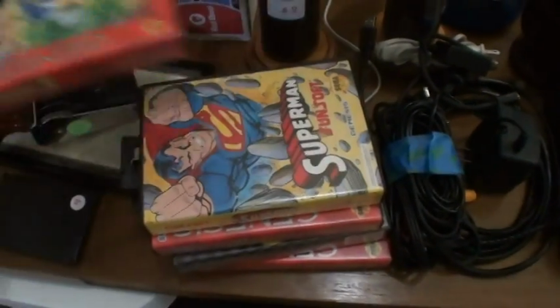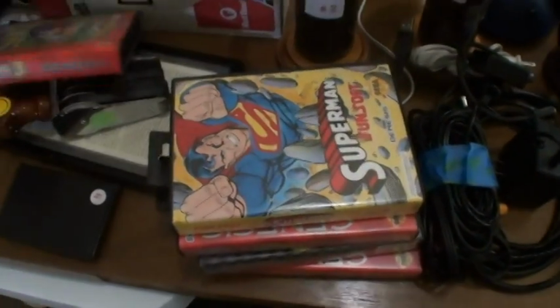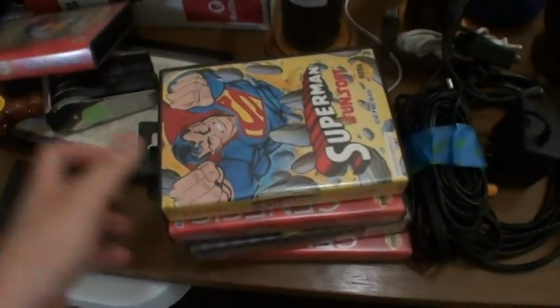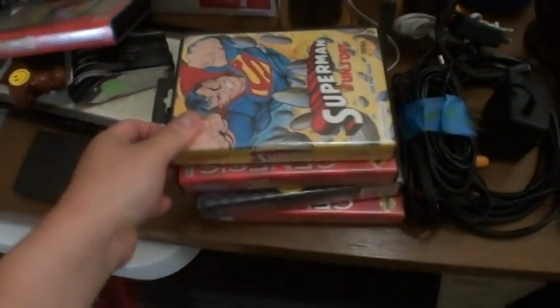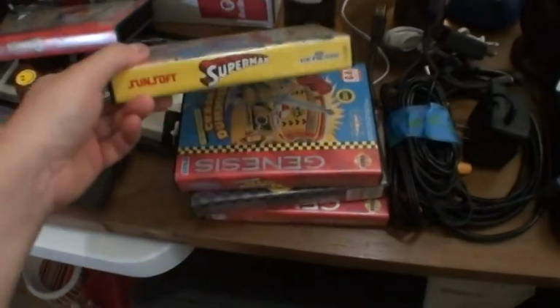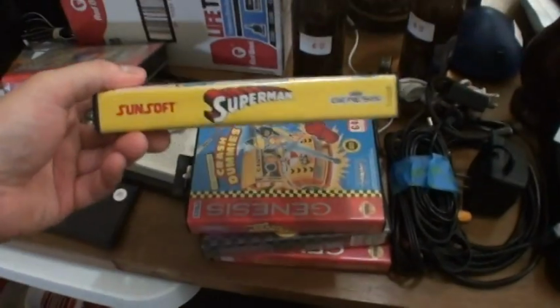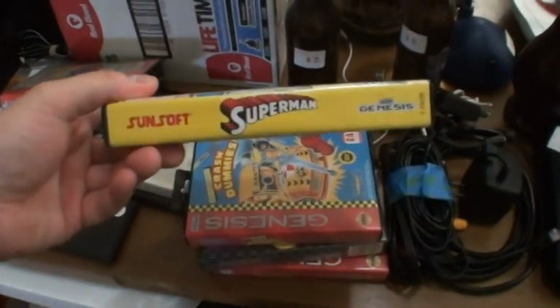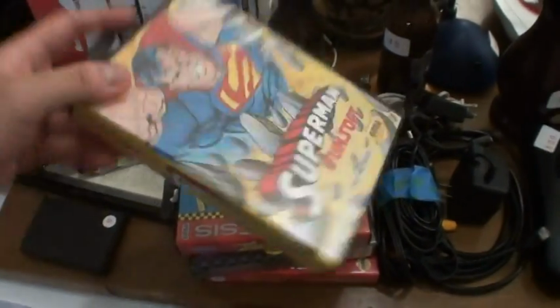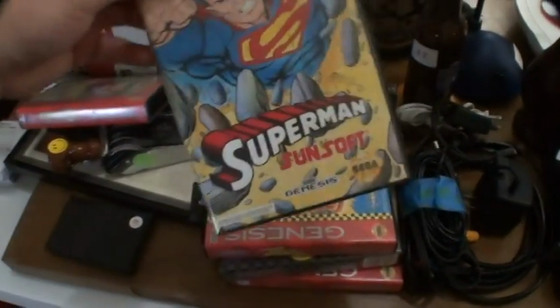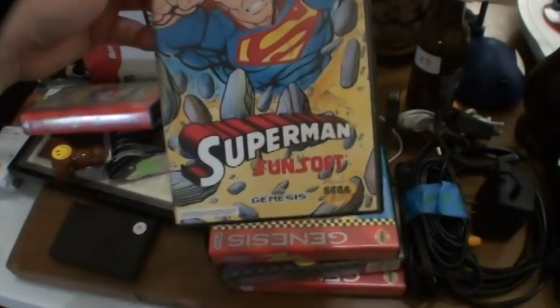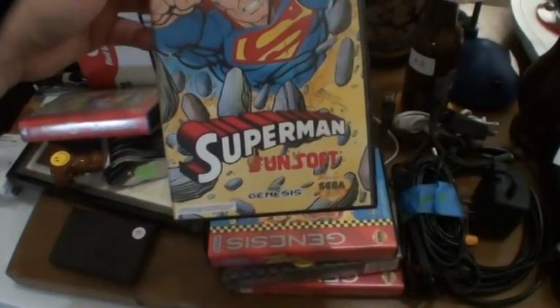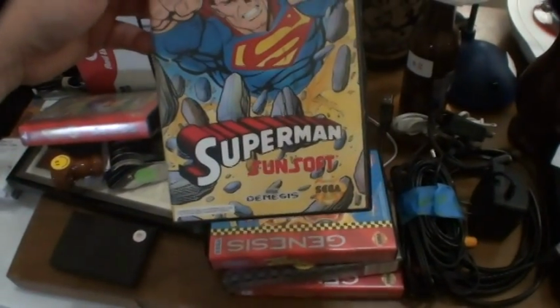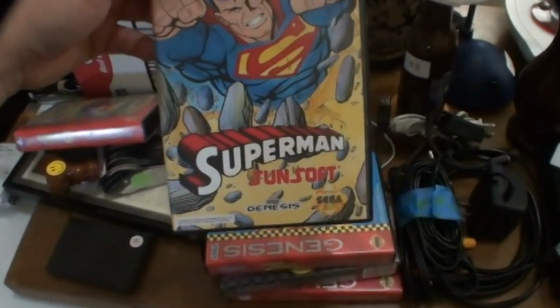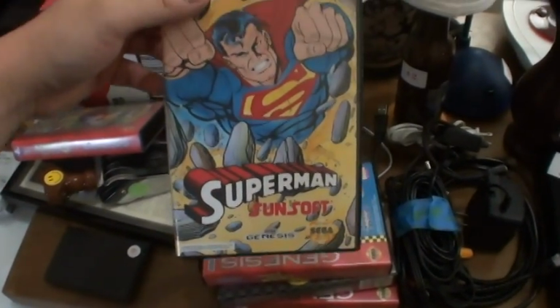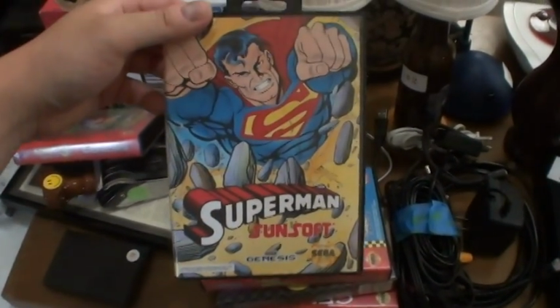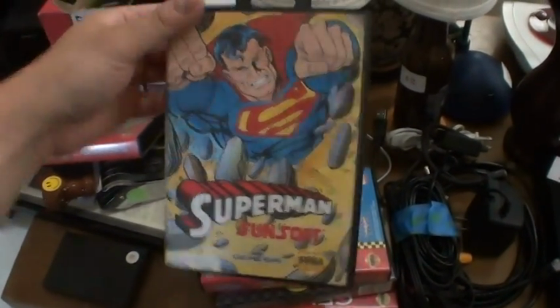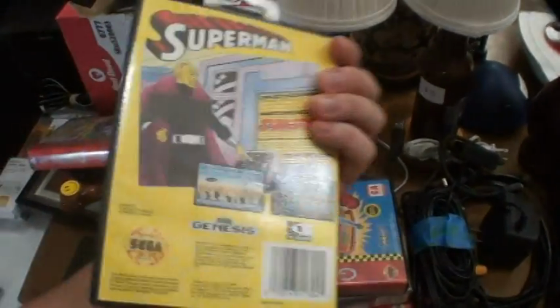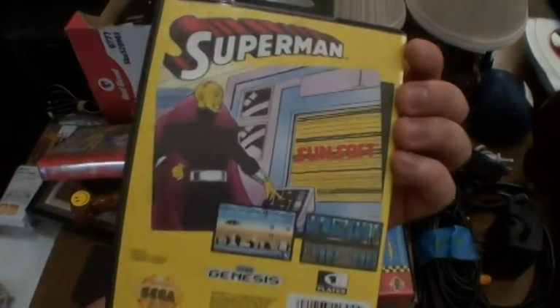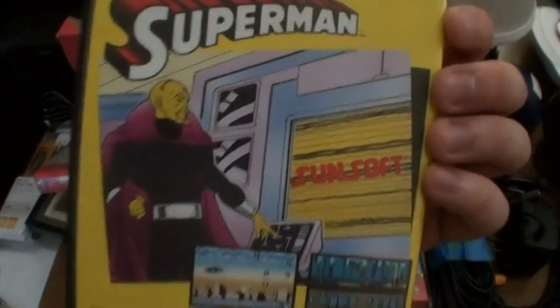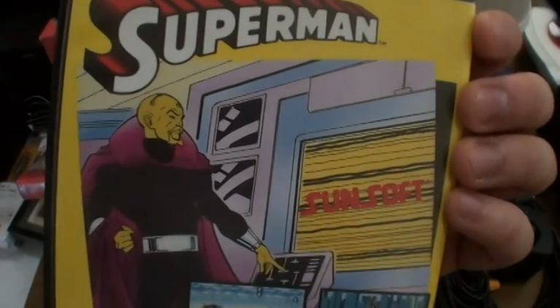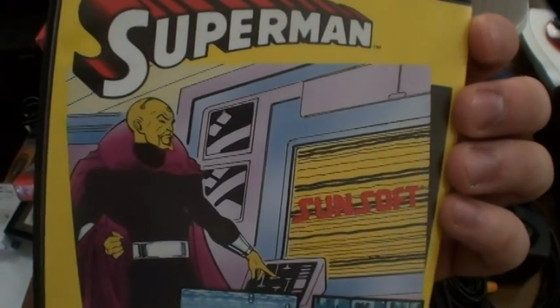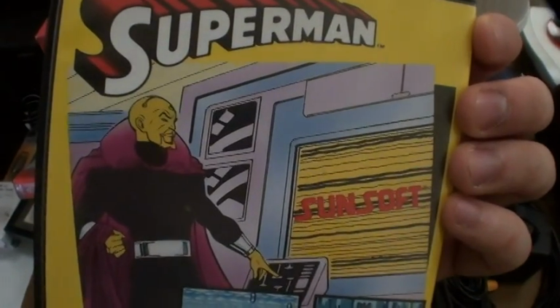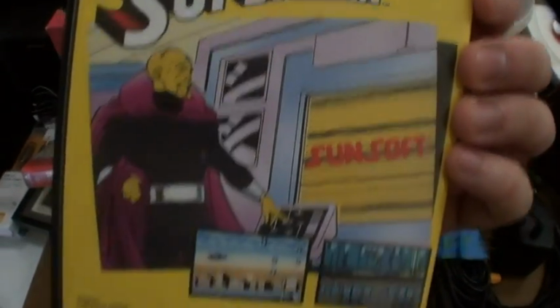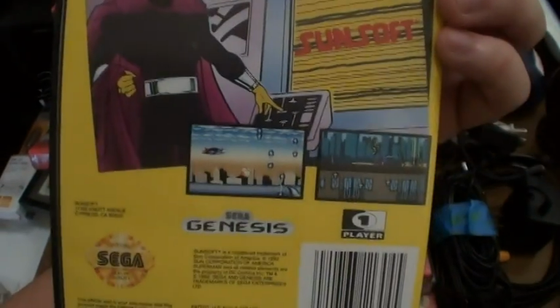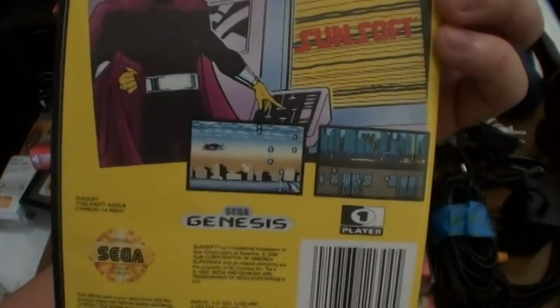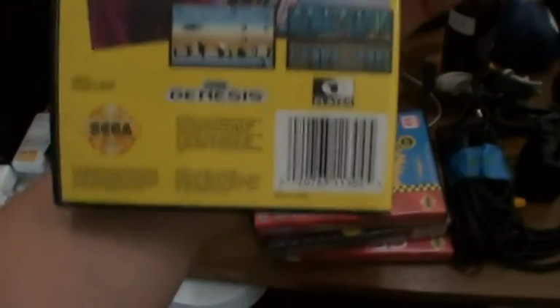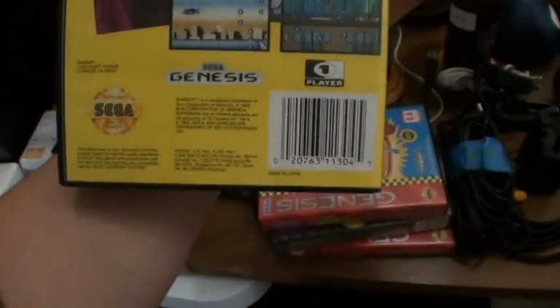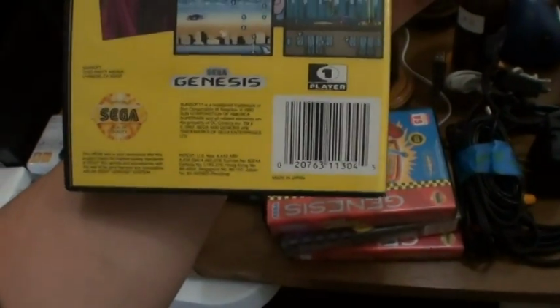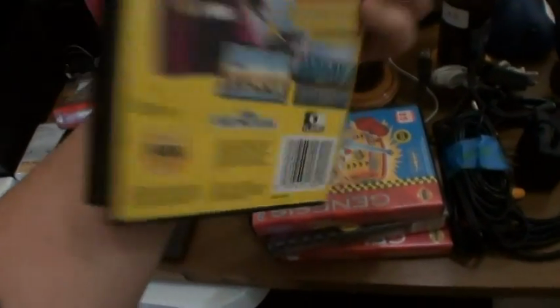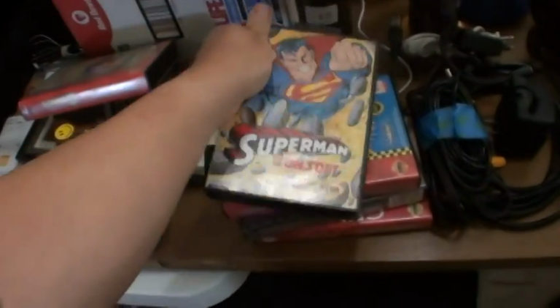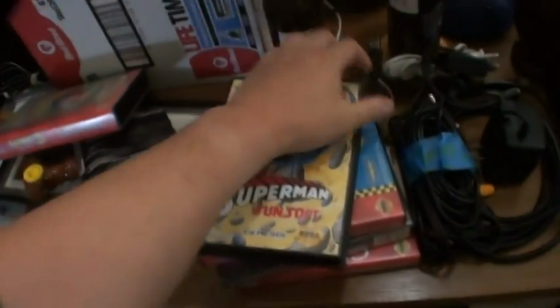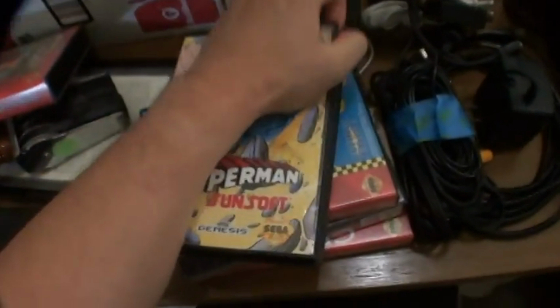What do we have here? We got Superman — oh yeah, for Sega Genesis. Brainiac gameplay.